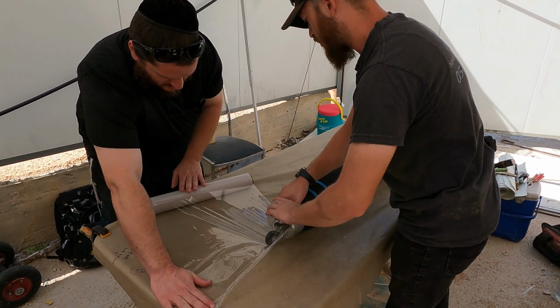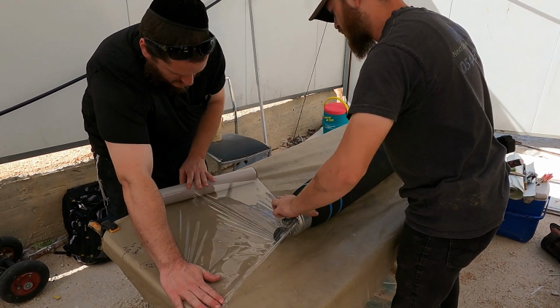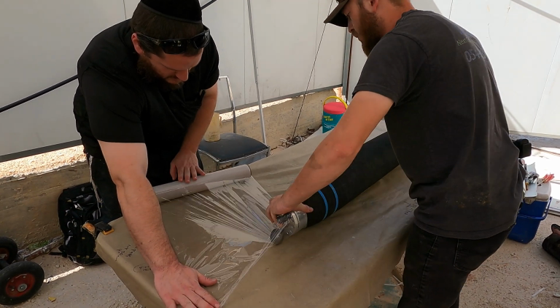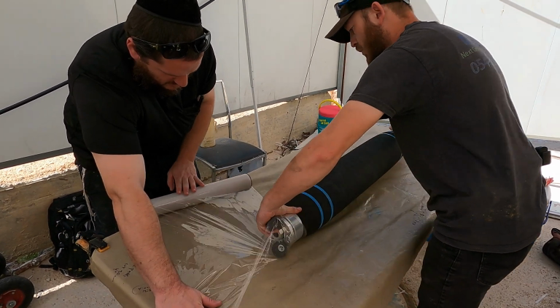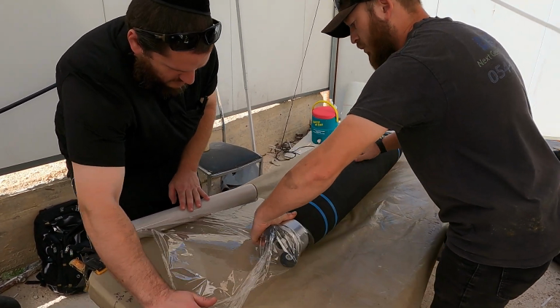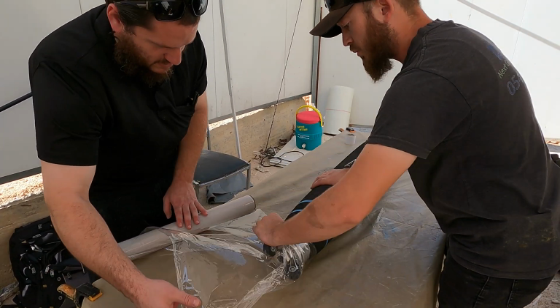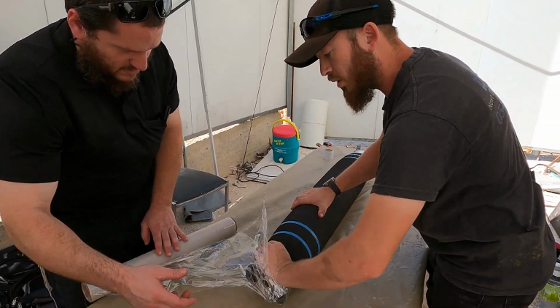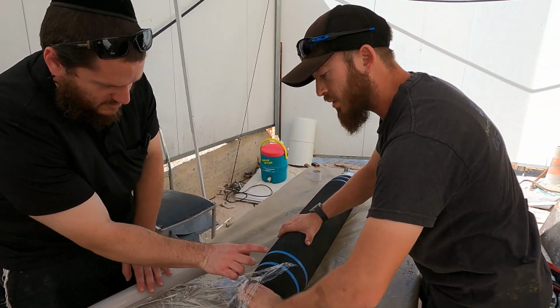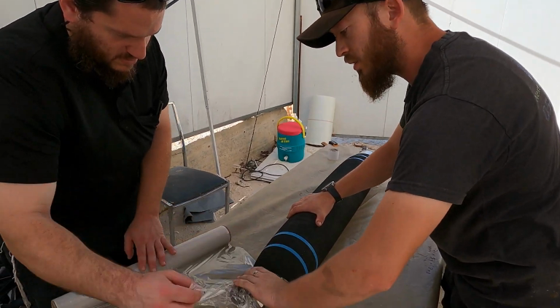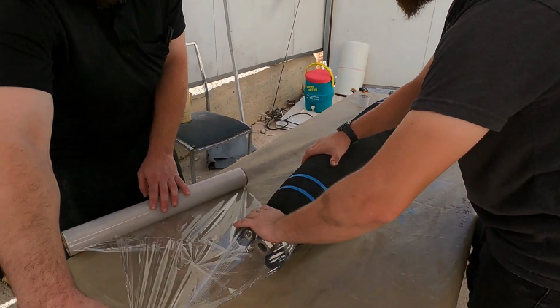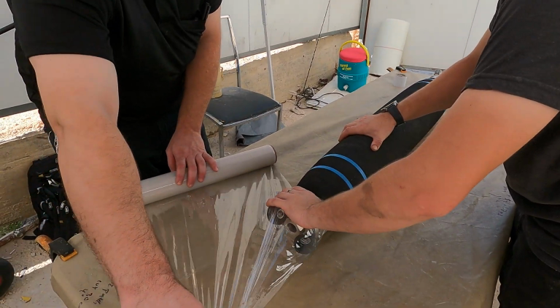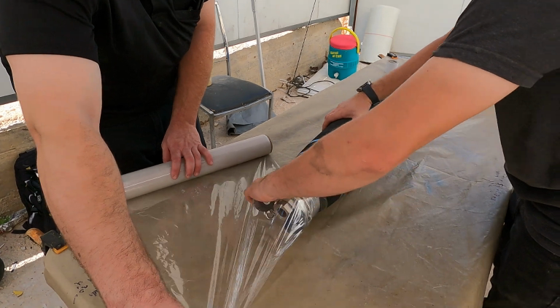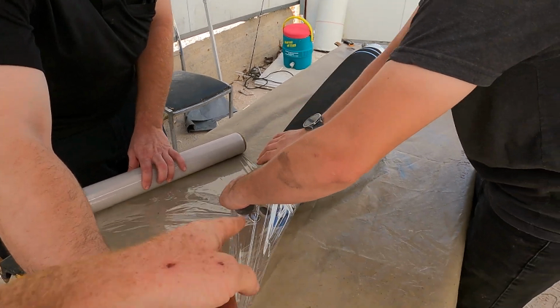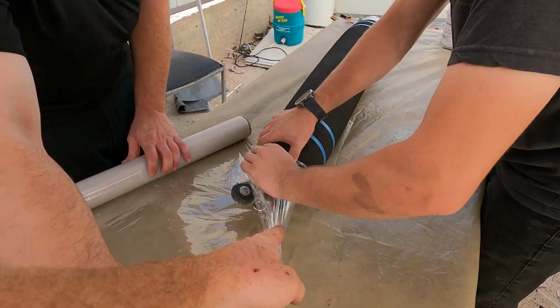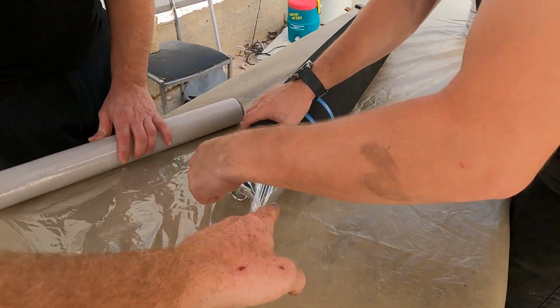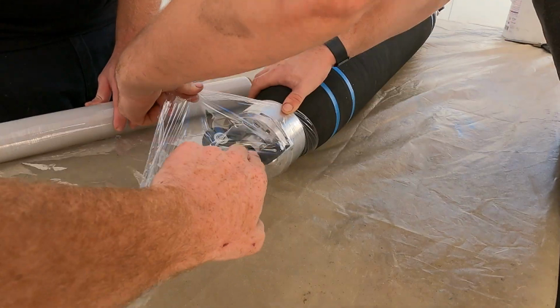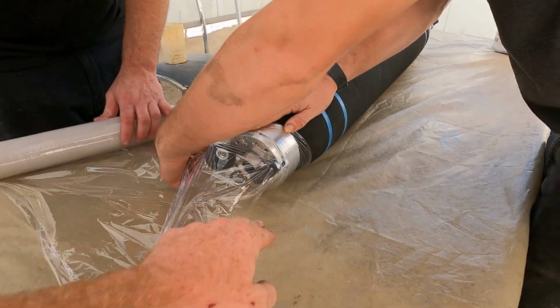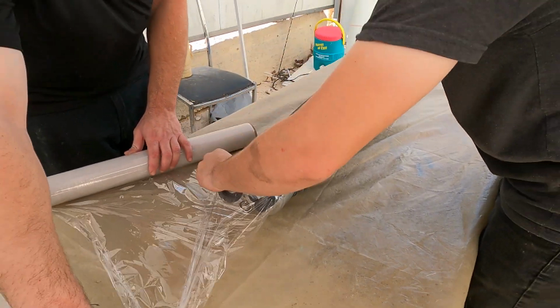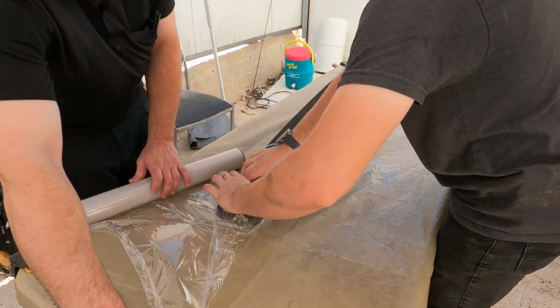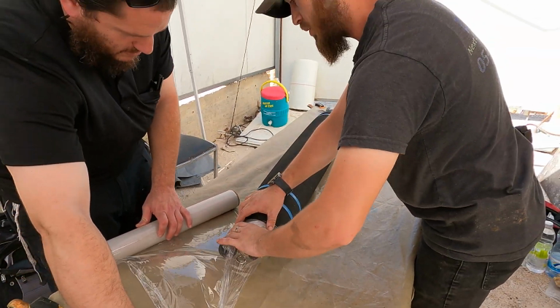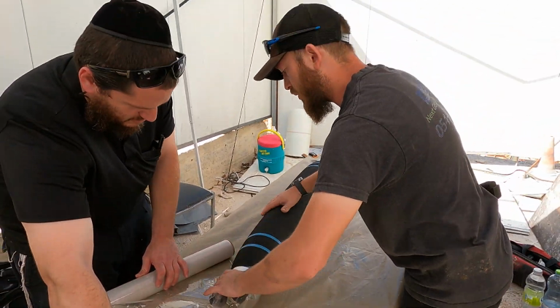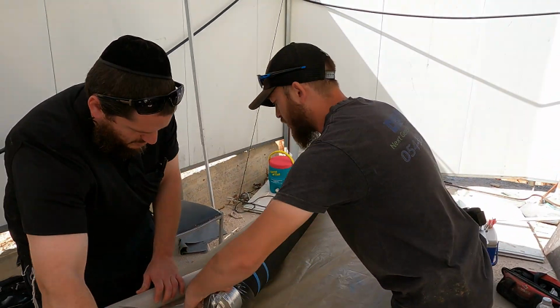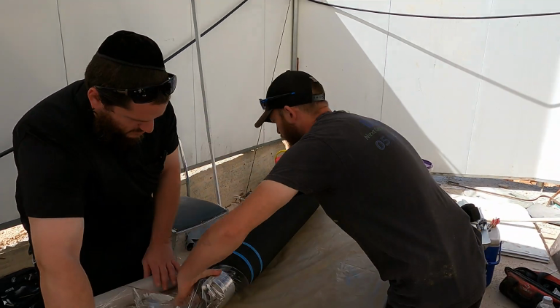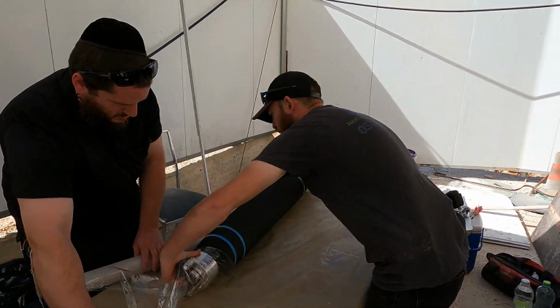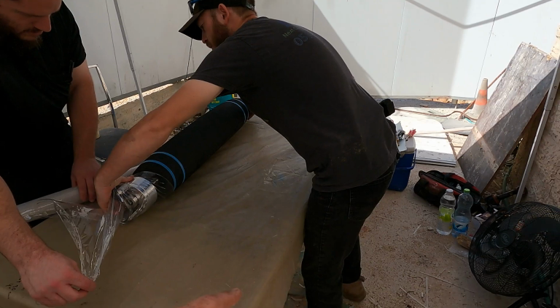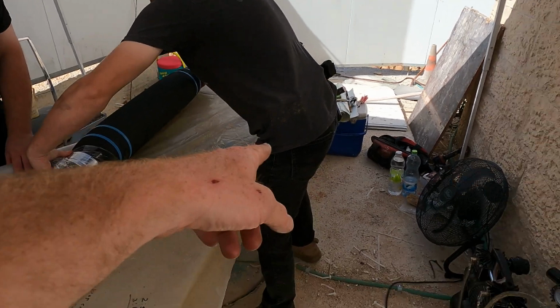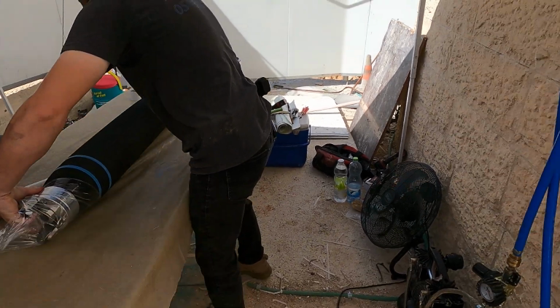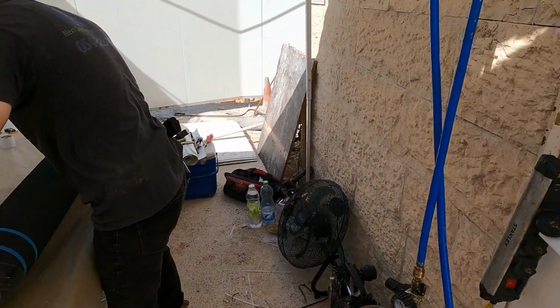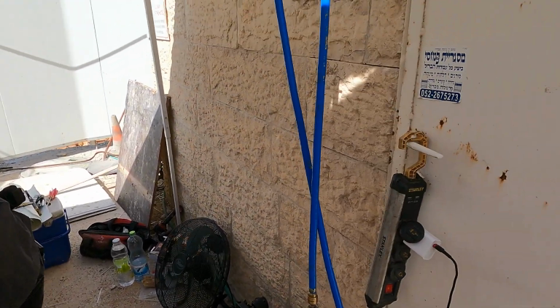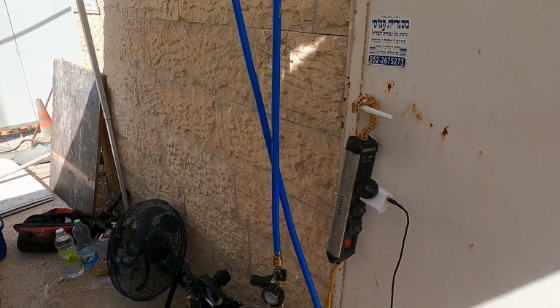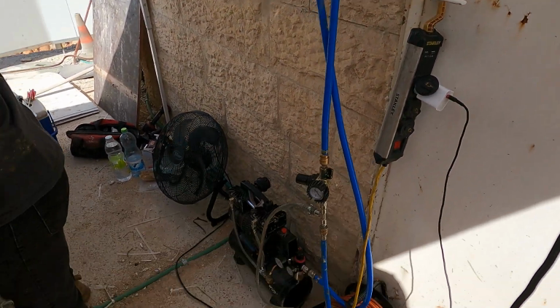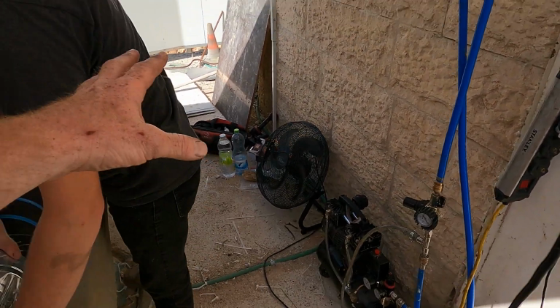We got a good repair going on today. Get ourselves a nice 8-inch with the Sanicom Packer. Going to throw that in. Repair this hotel over here. Got an 8-inch line.